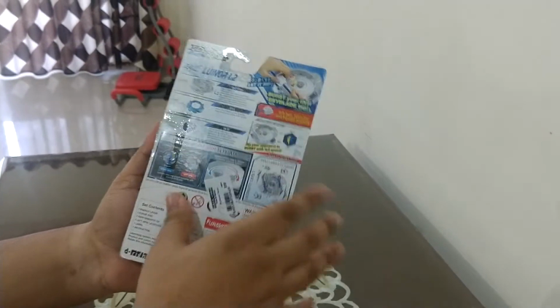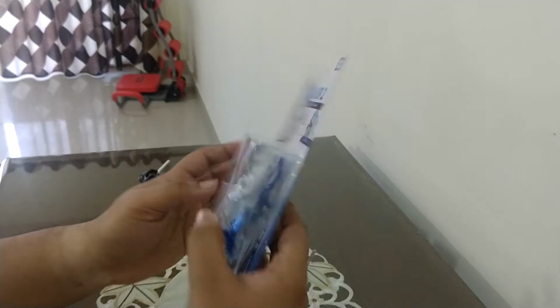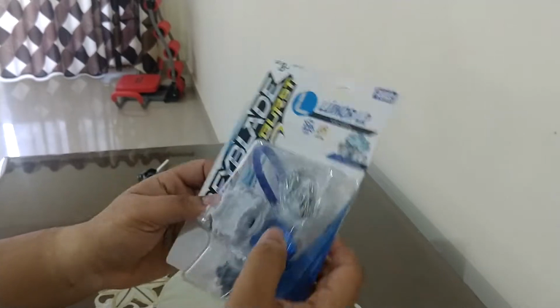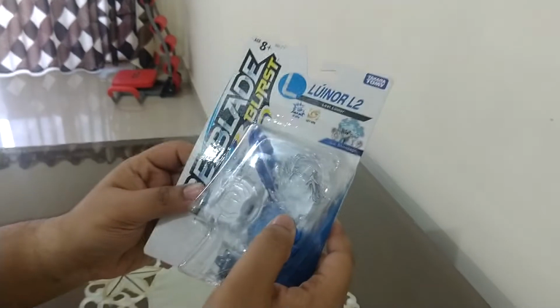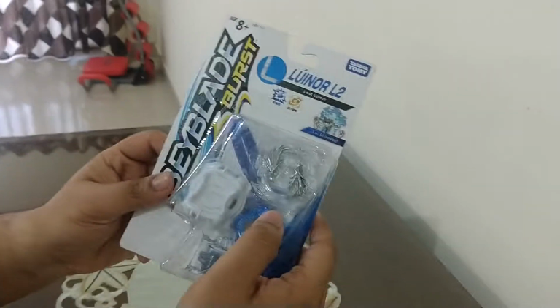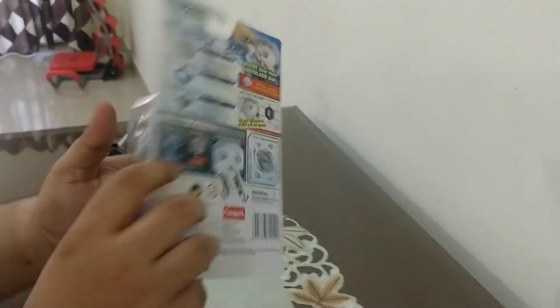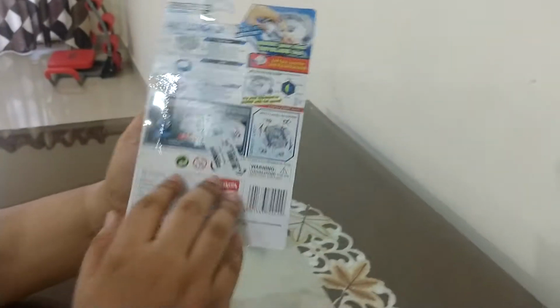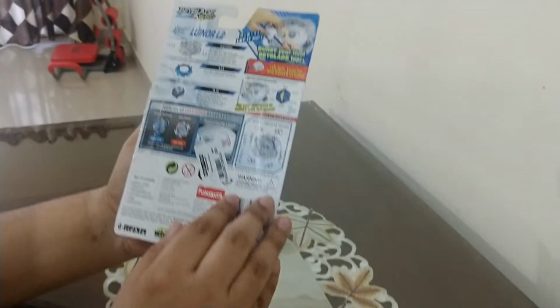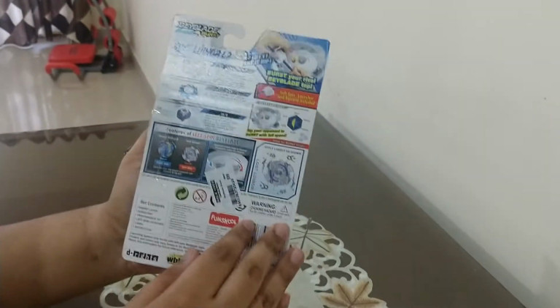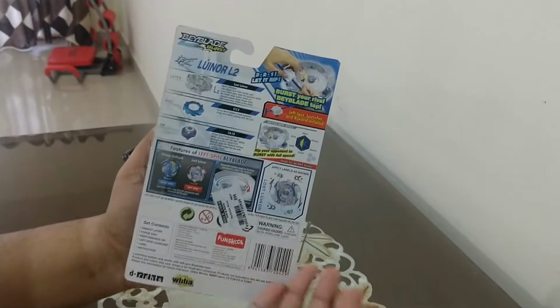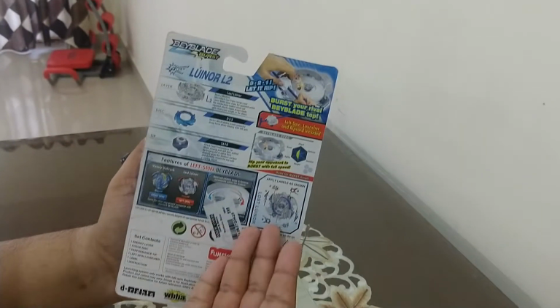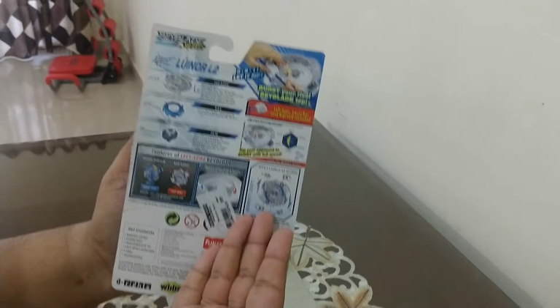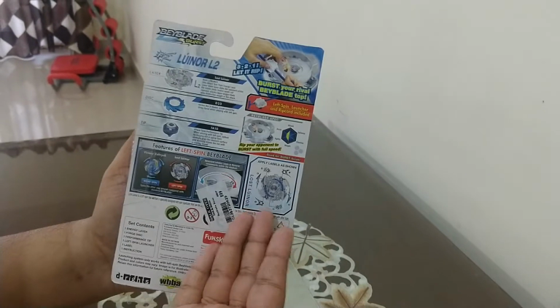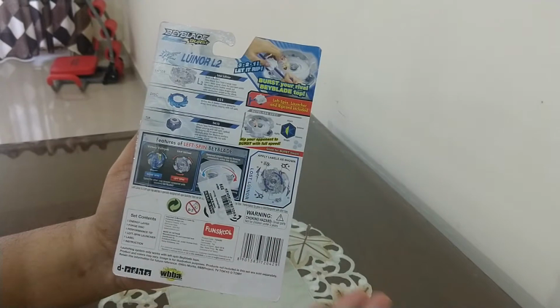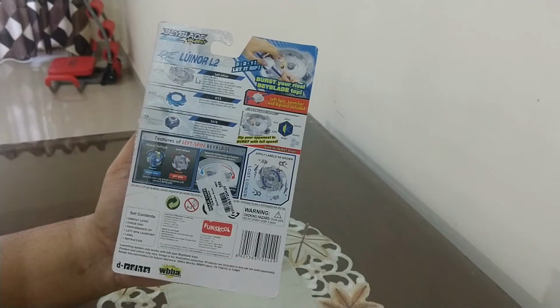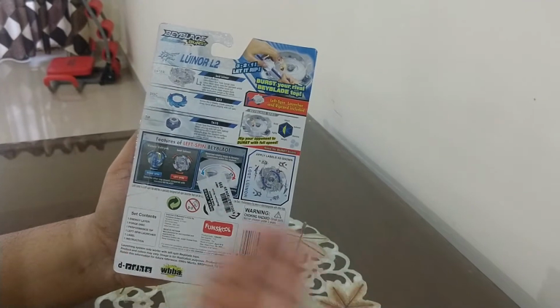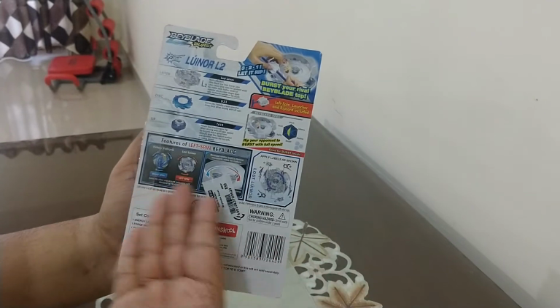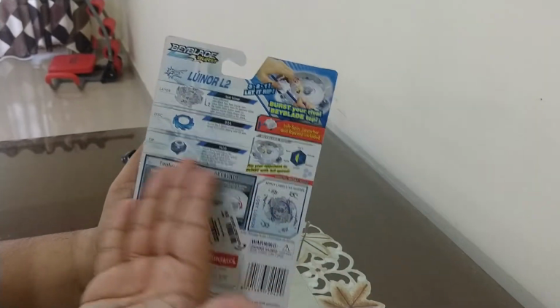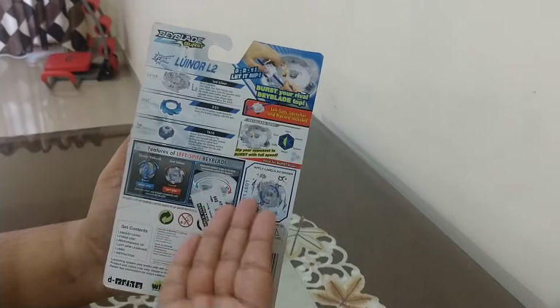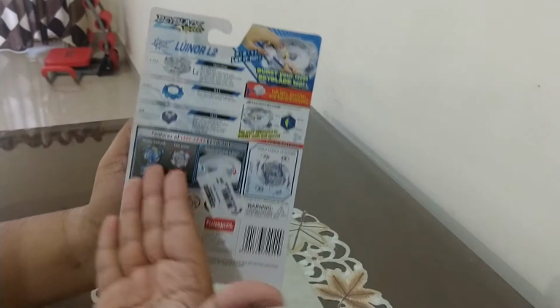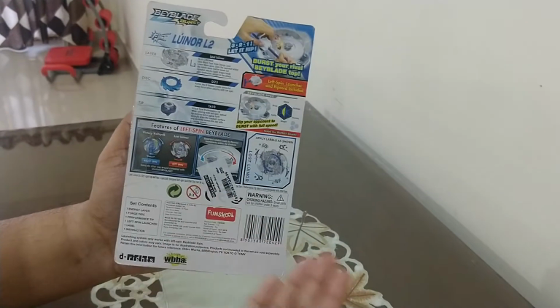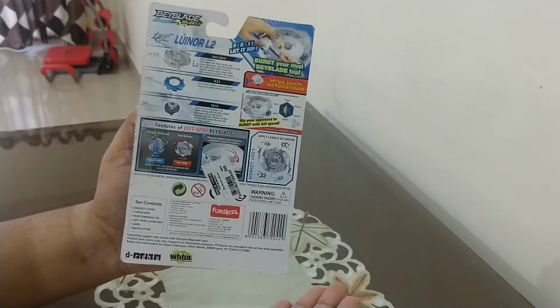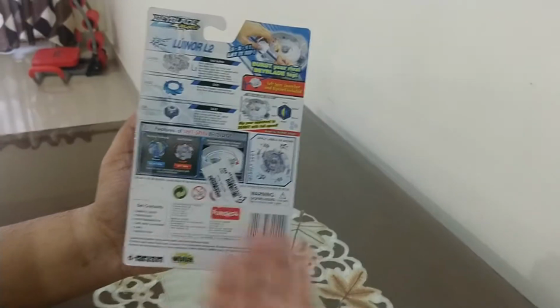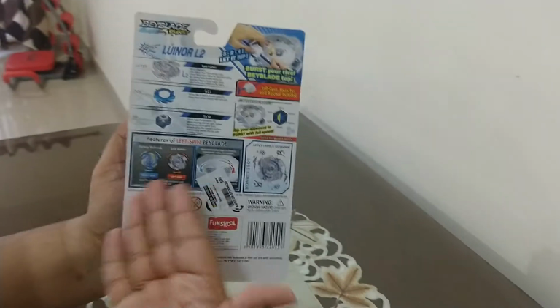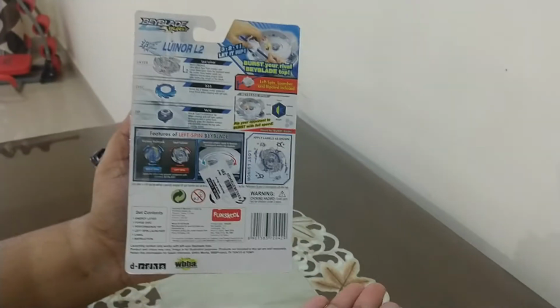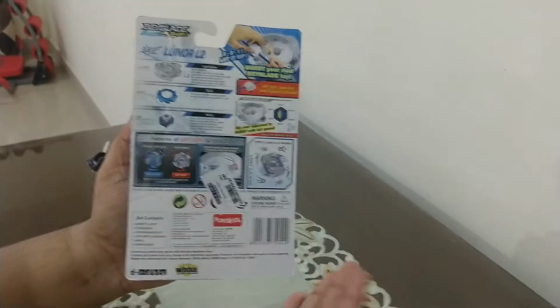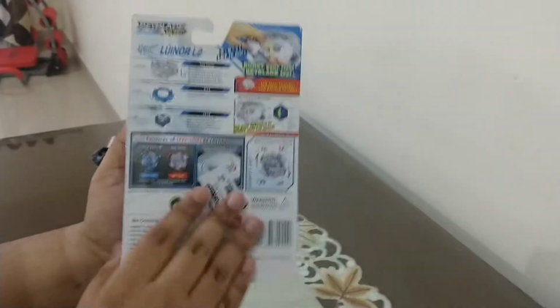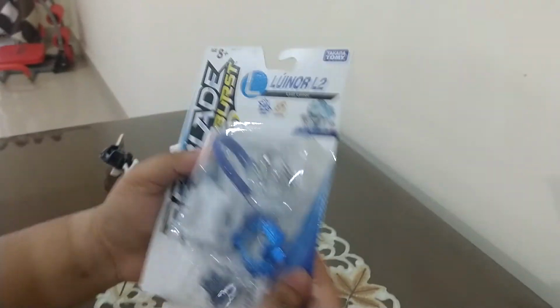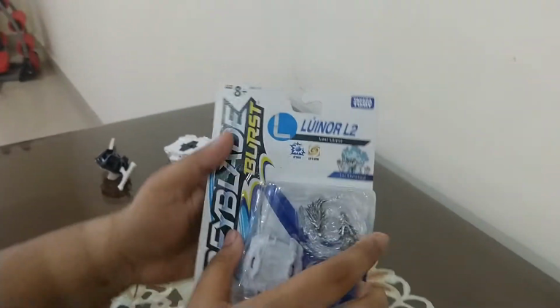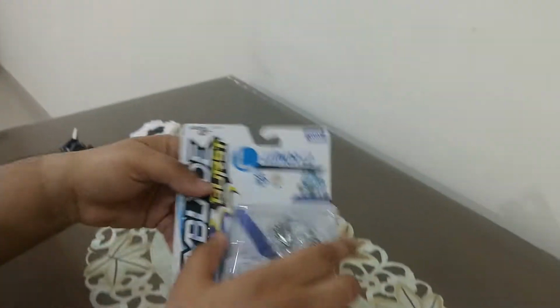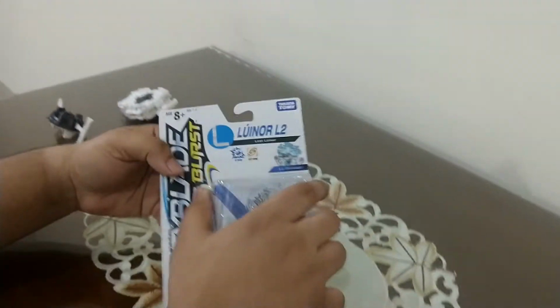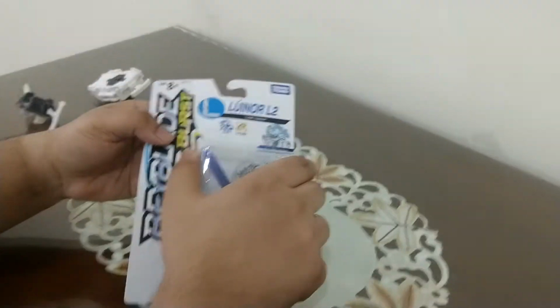And yeah, left spinning Beyblades. Here are instructions of how to apply stickers. Here are also illustrations of how left spin works against right spins. So let's begin the unboxing.